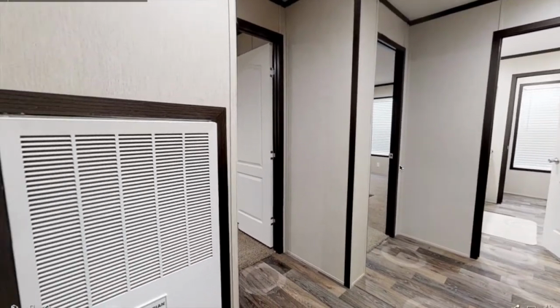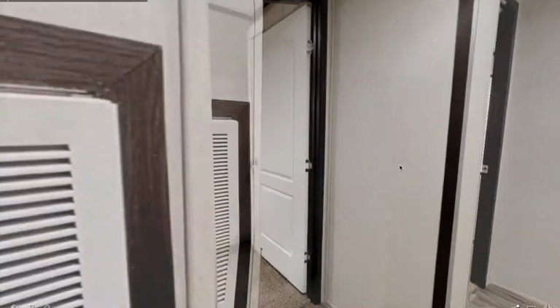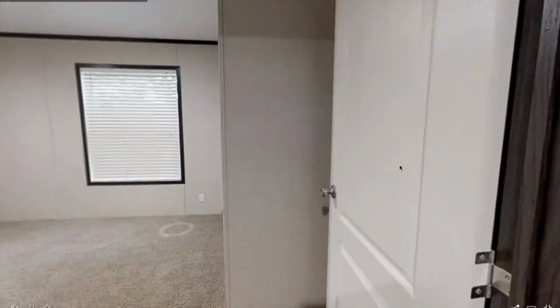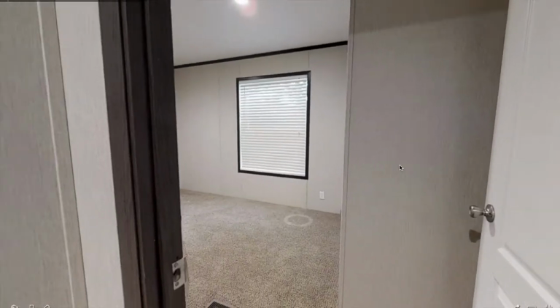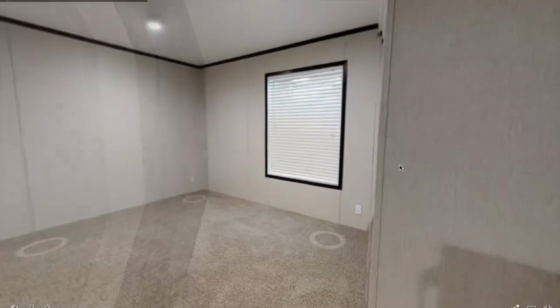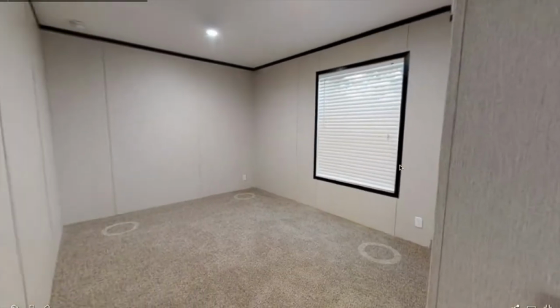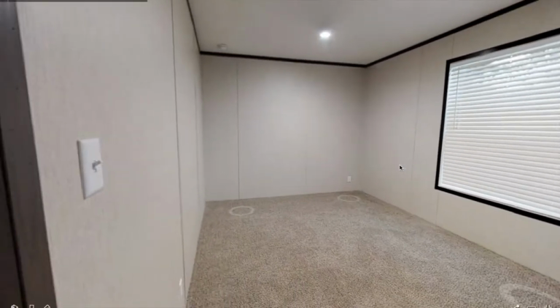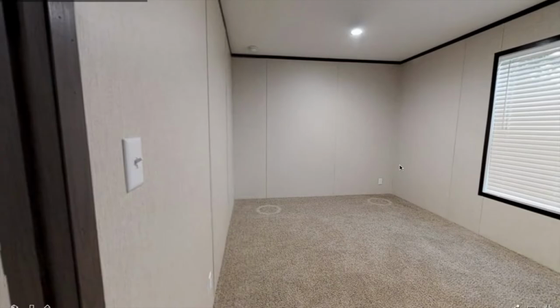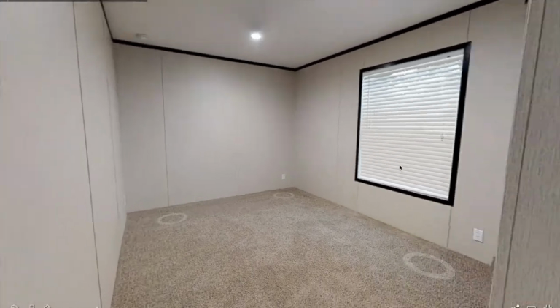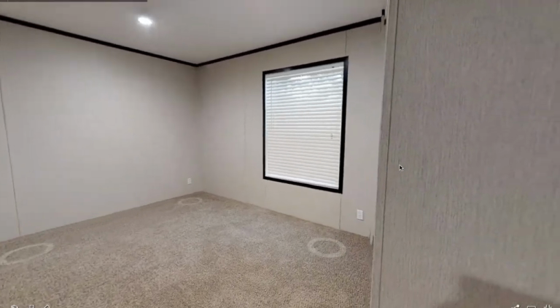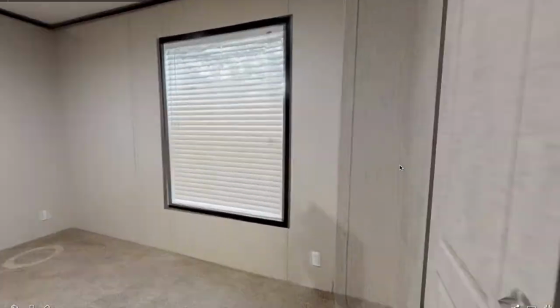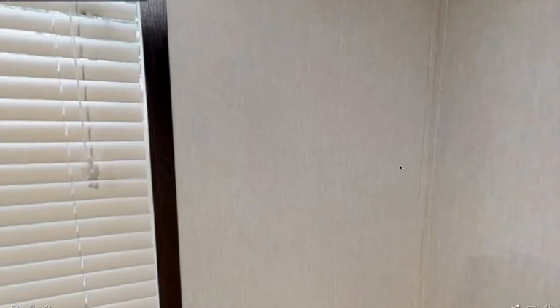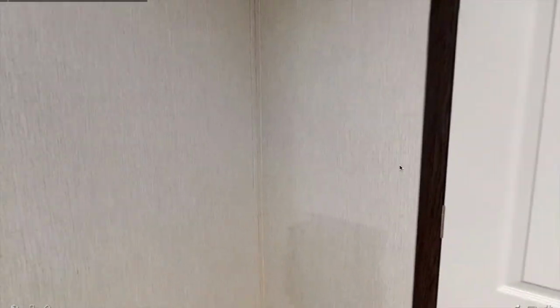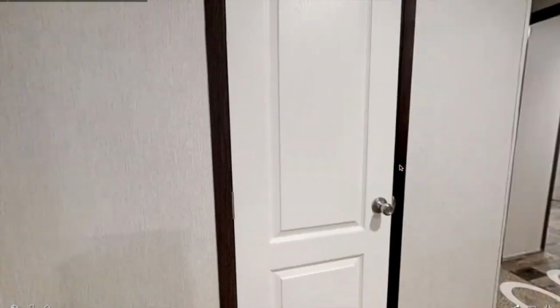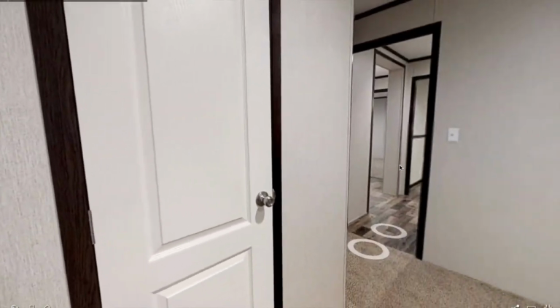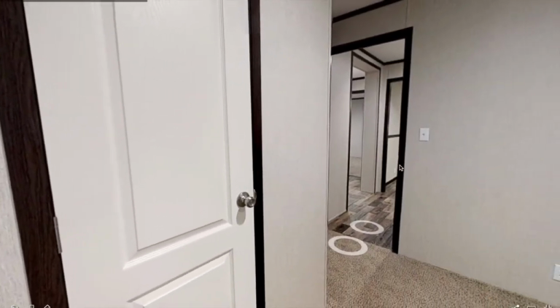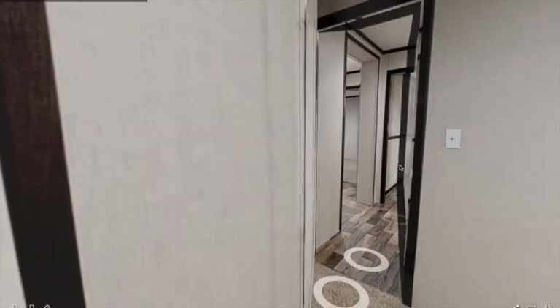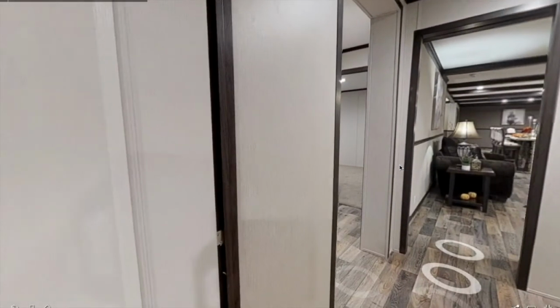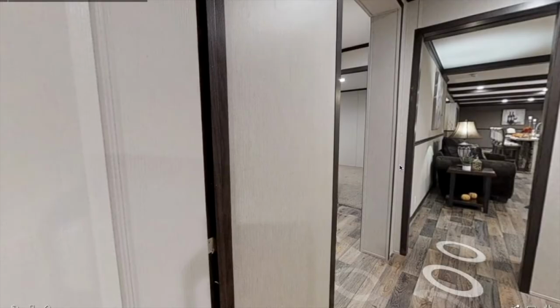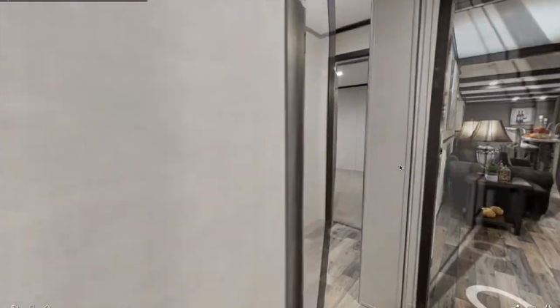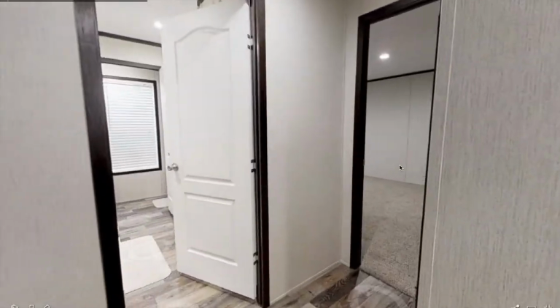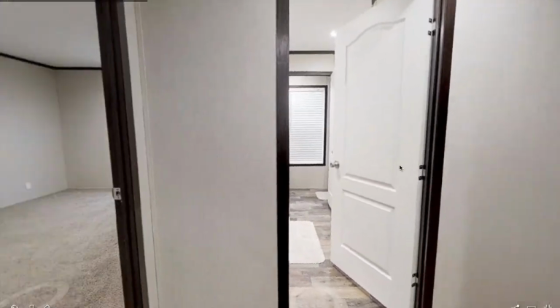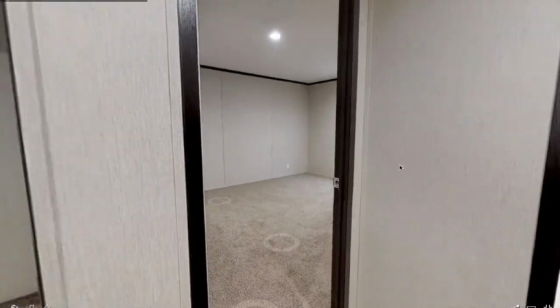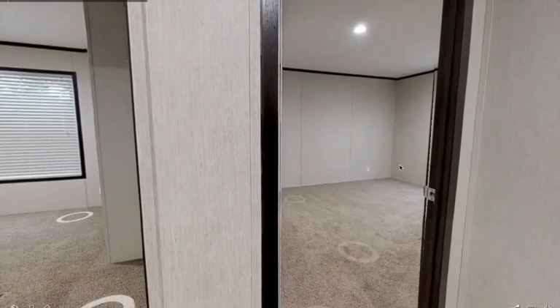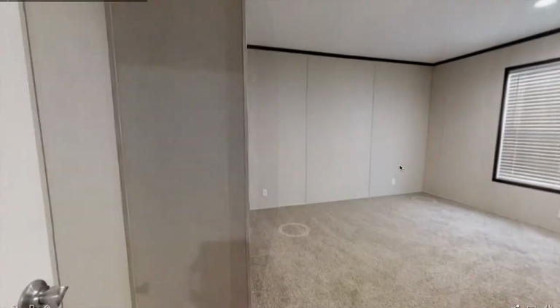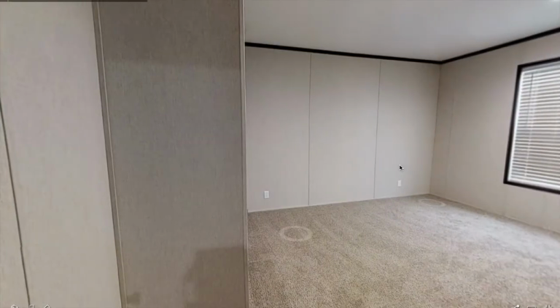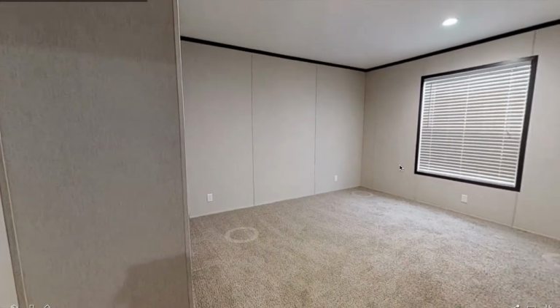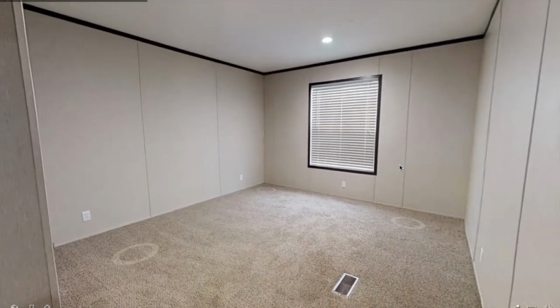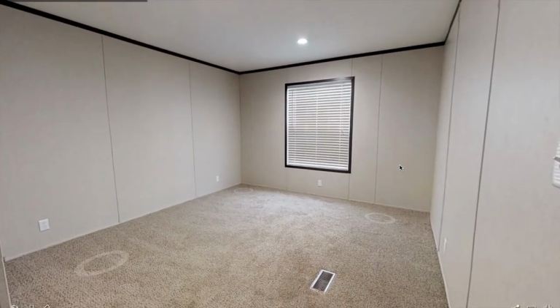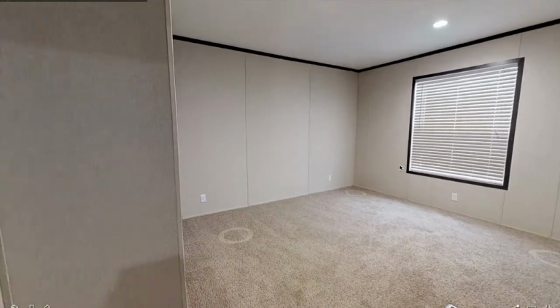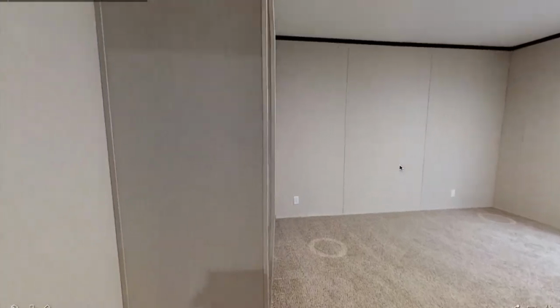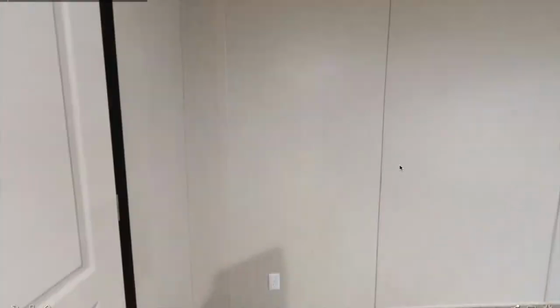Now let's head into one of the bedrooms. Here's the second bedroom — it's a decent size. And over to the left we have a third bedroom, which looks a little bigger.